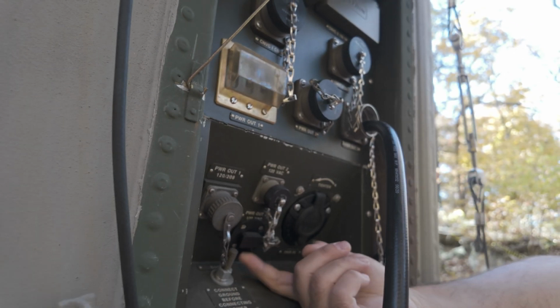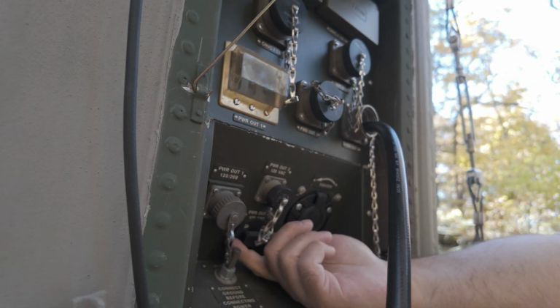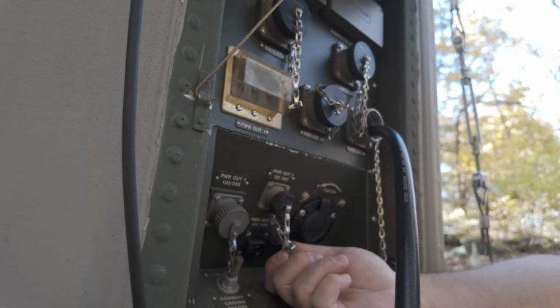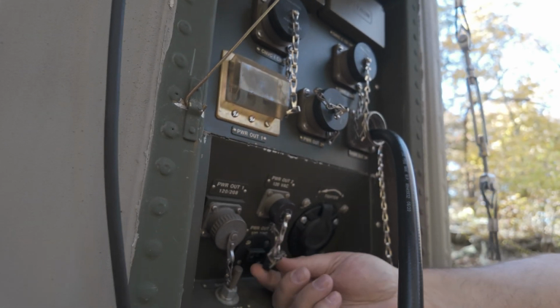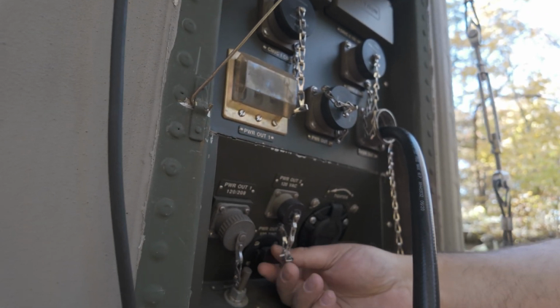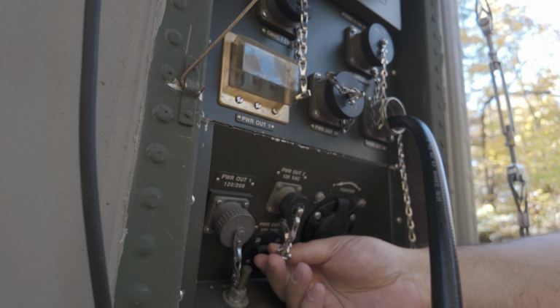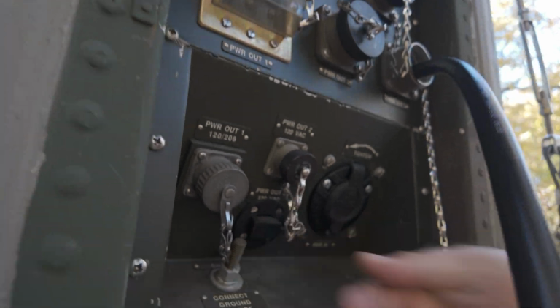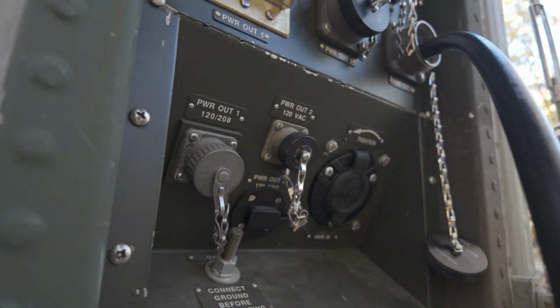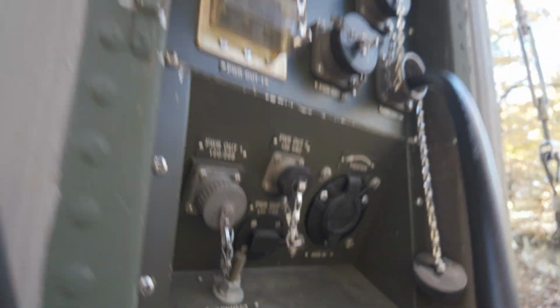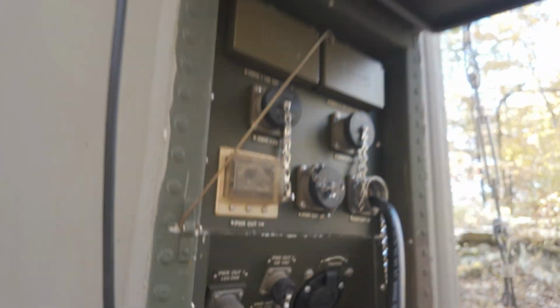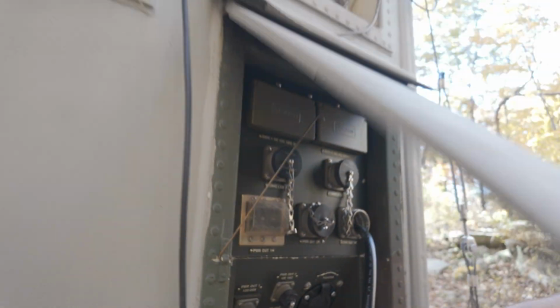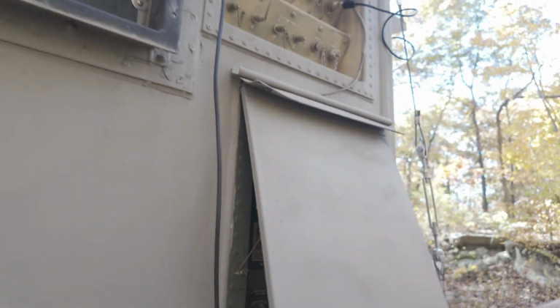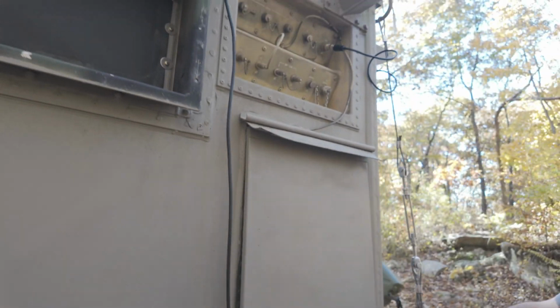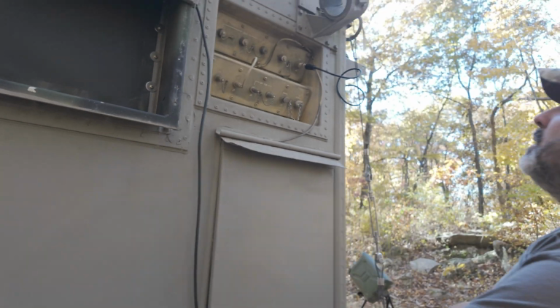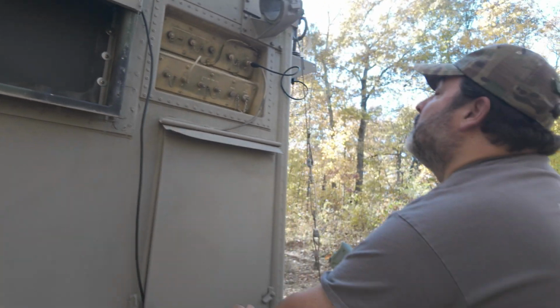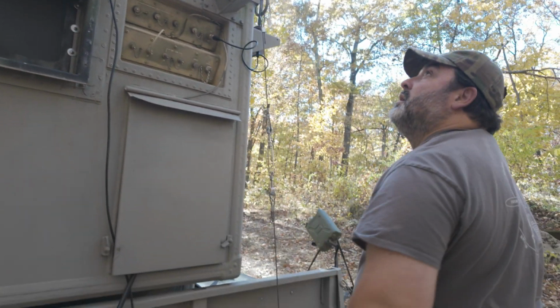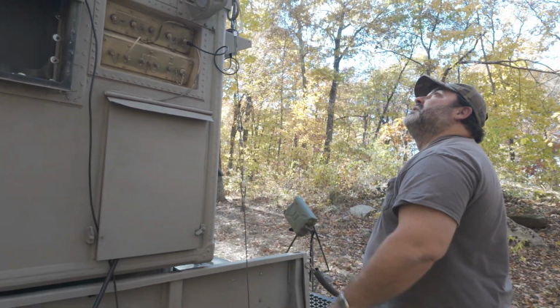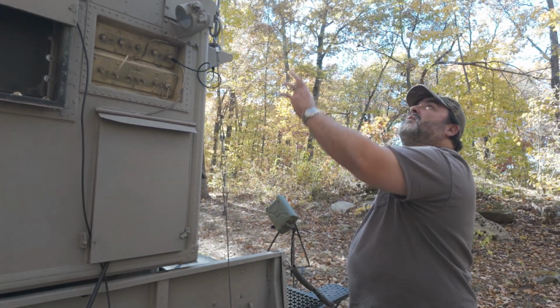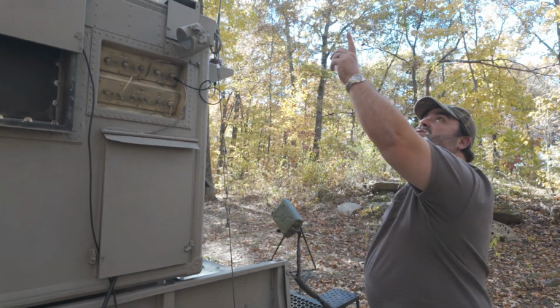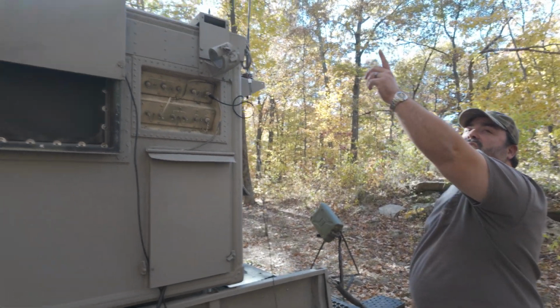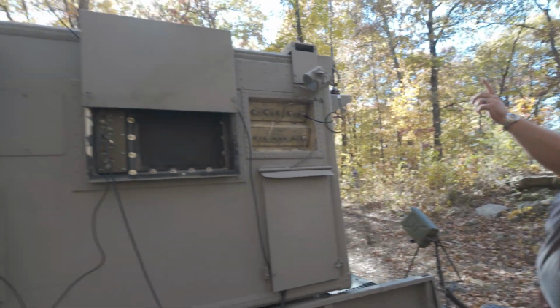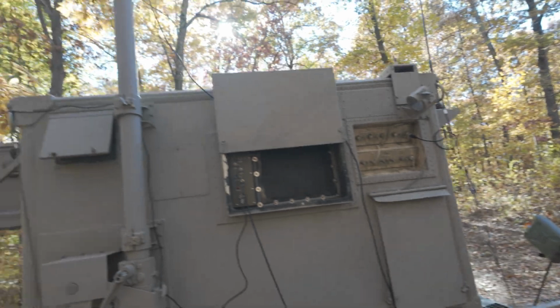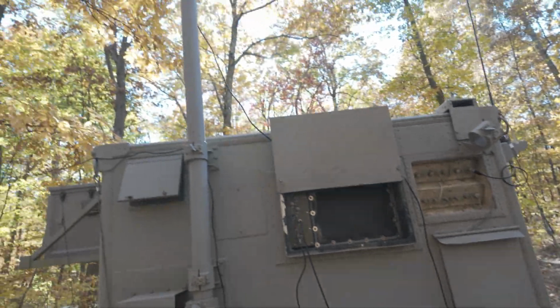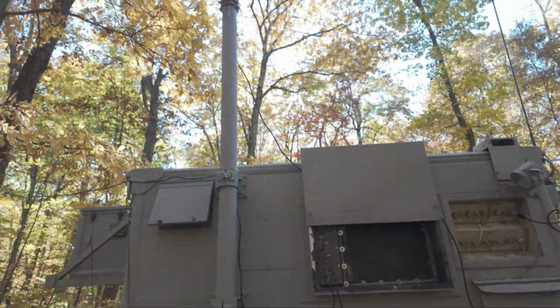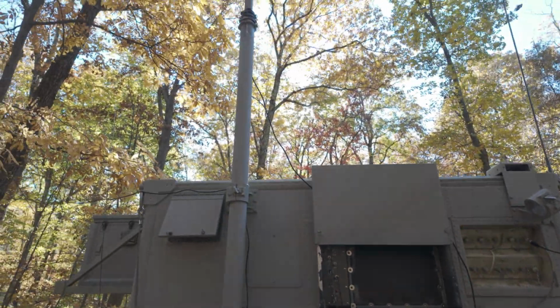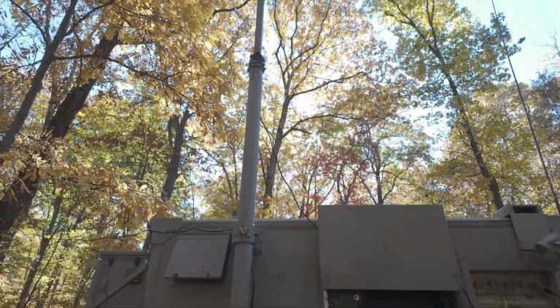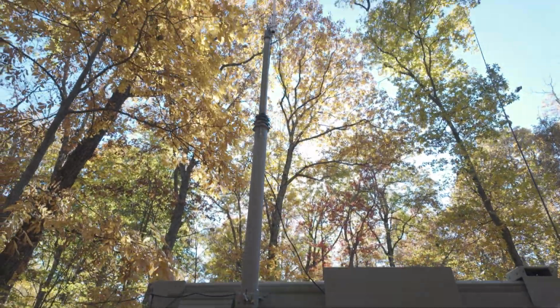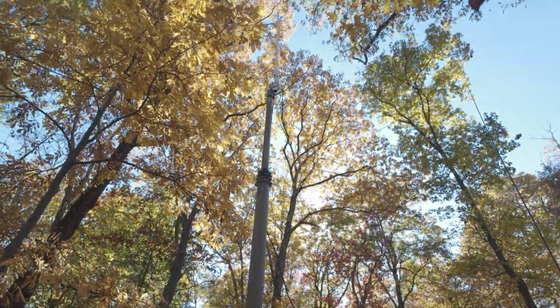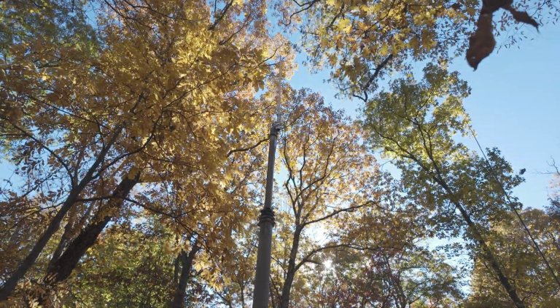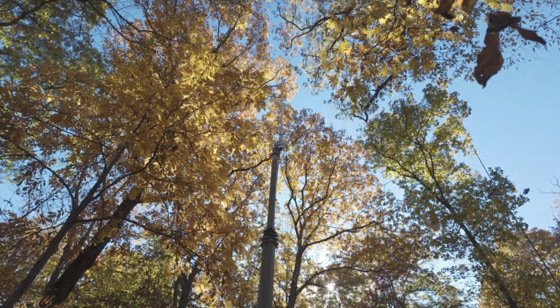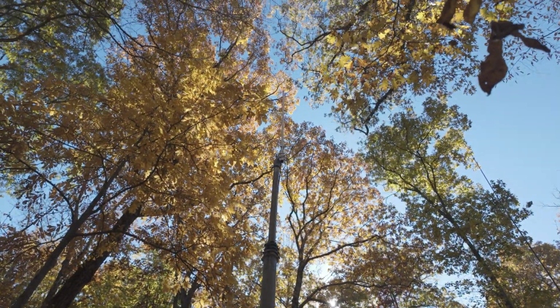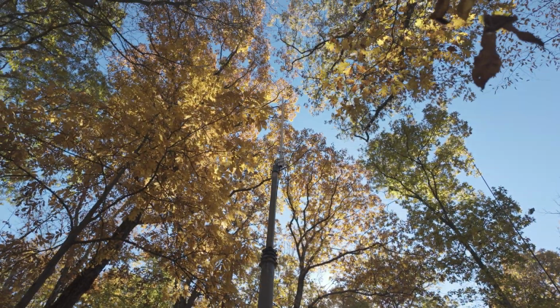And this port right here is for solar. And that's a common antenna — that's a GP6 common antenna. Works very well.